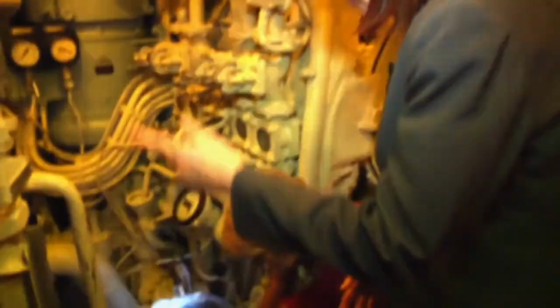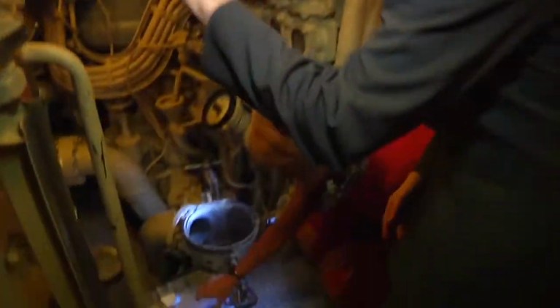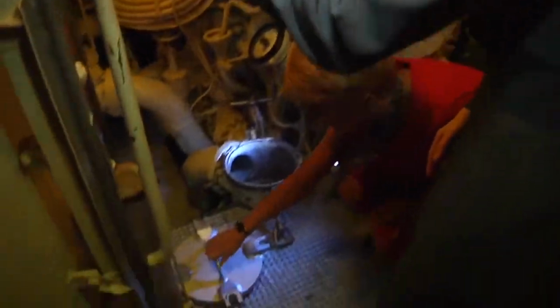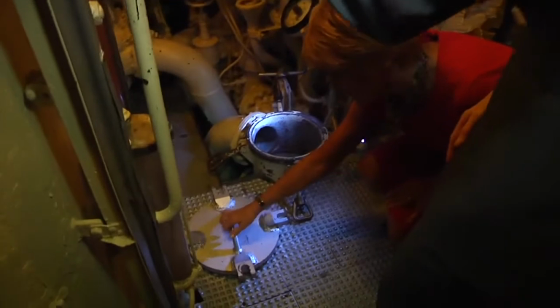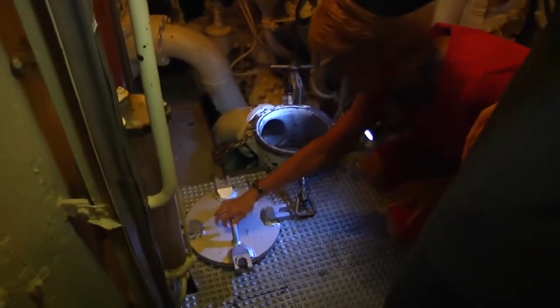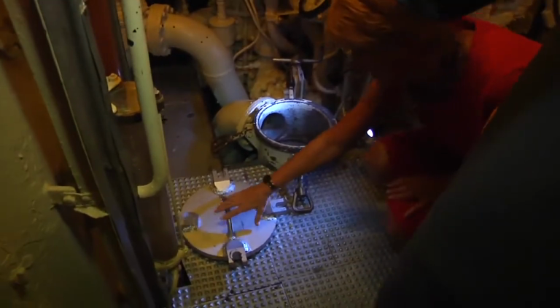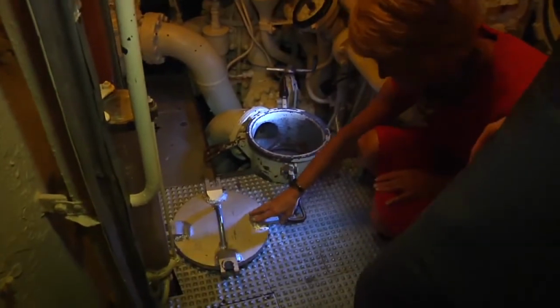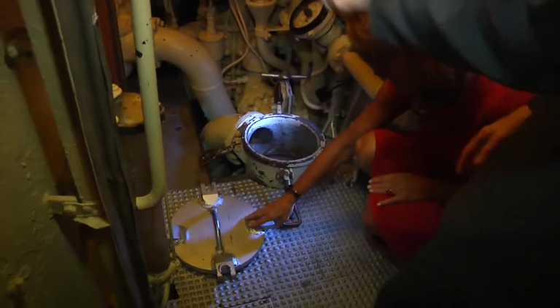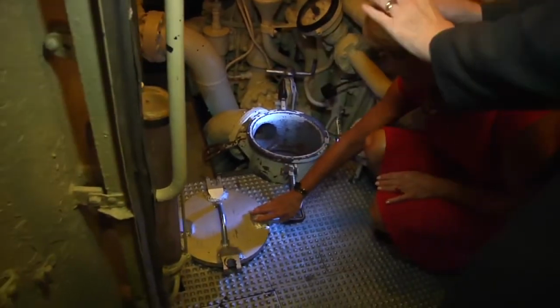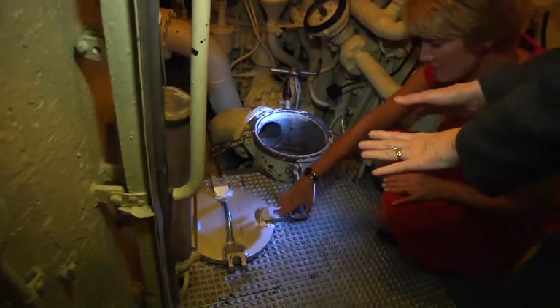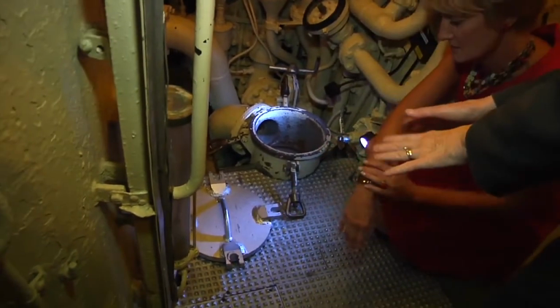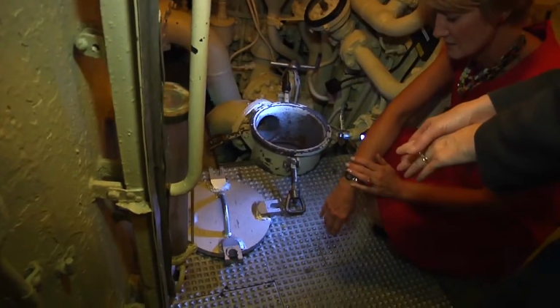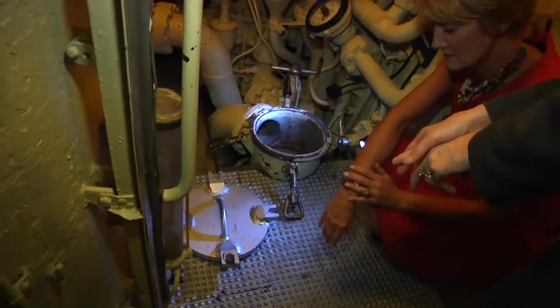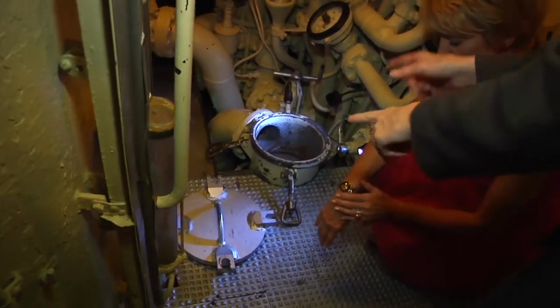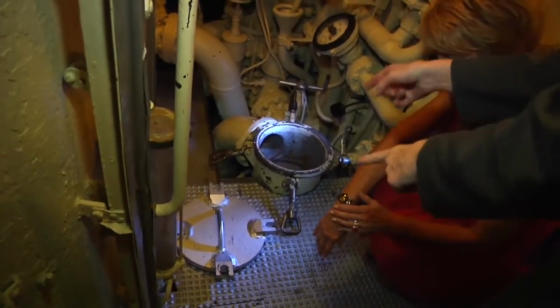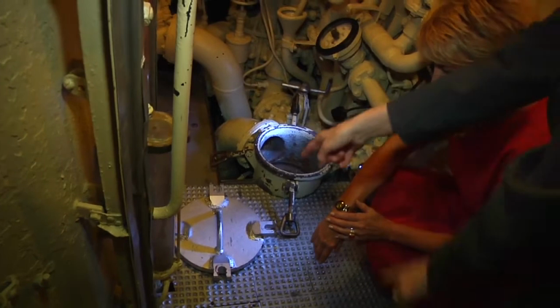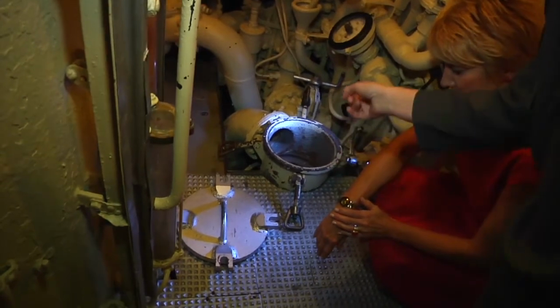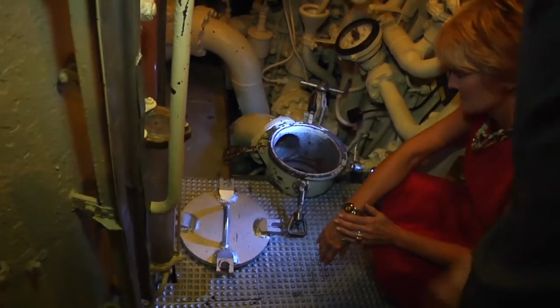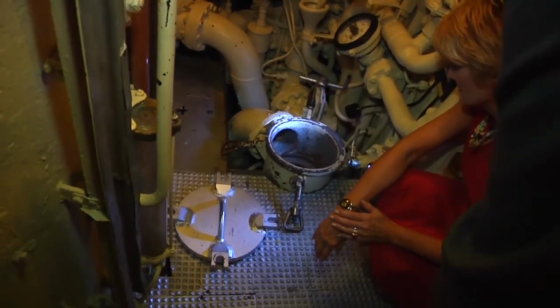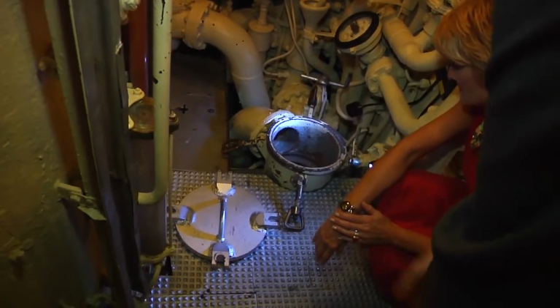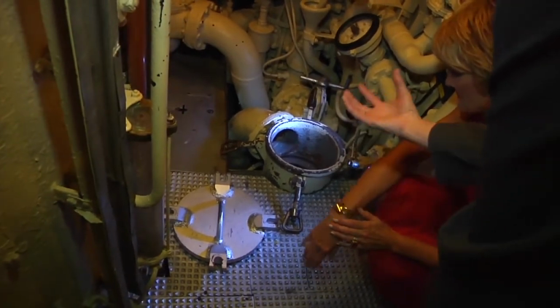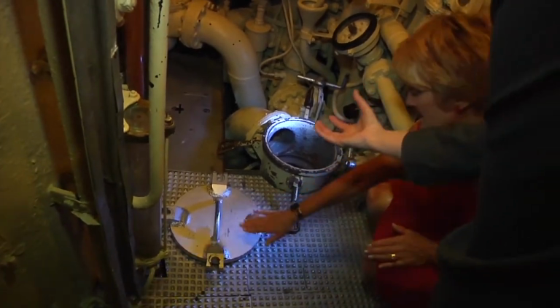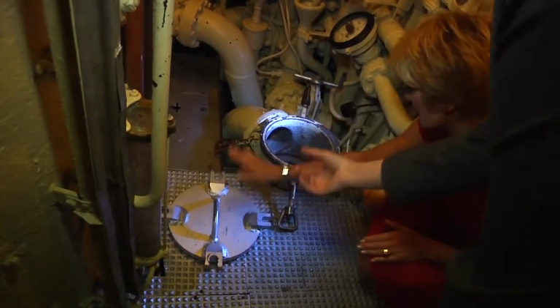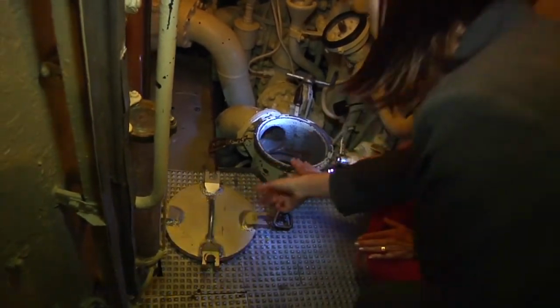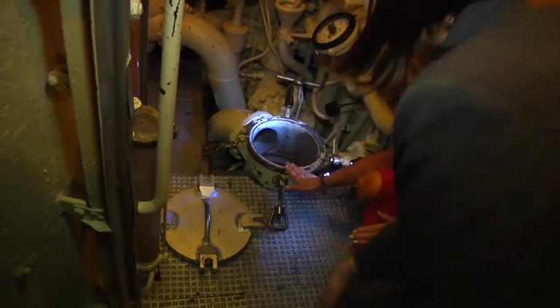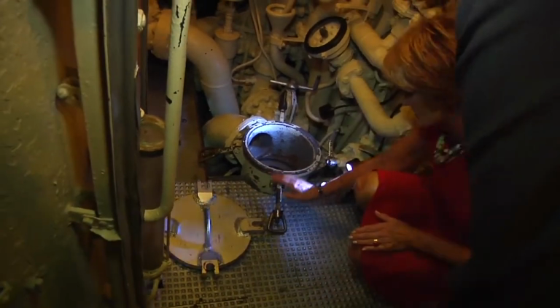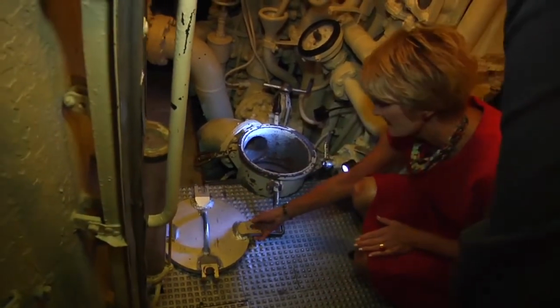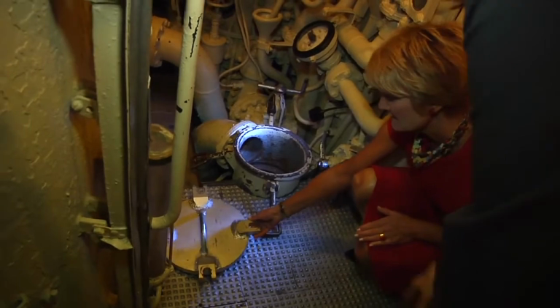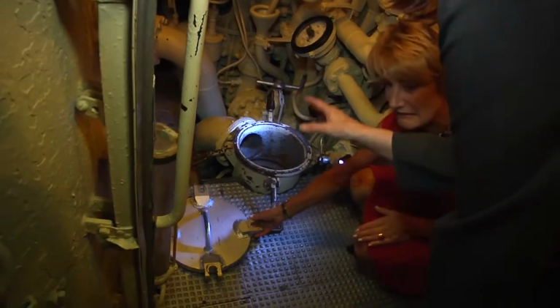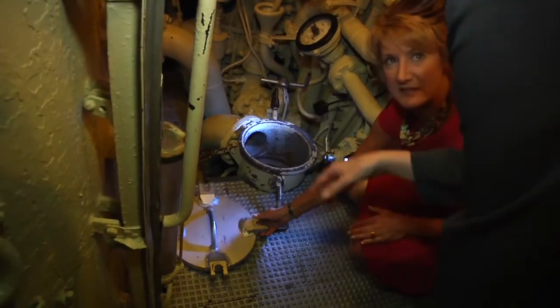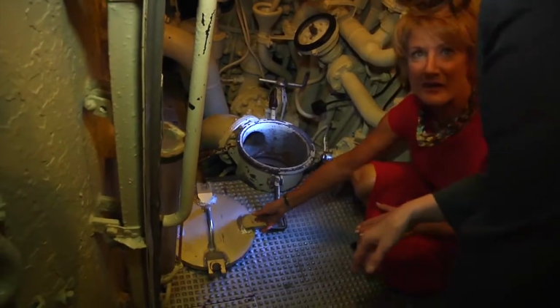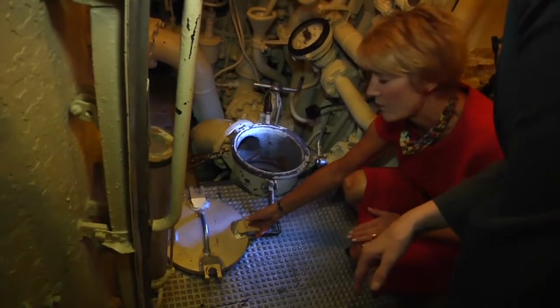We're really close to the conning tower, which the Germans used to escape. The last thing they did before they headed up was remove this cover from the sea strainer. Oh, this is the cover that went onto this. Oh my God. Wow.